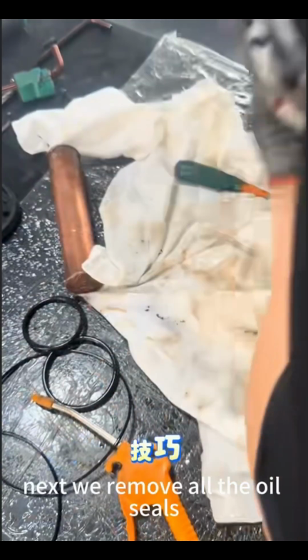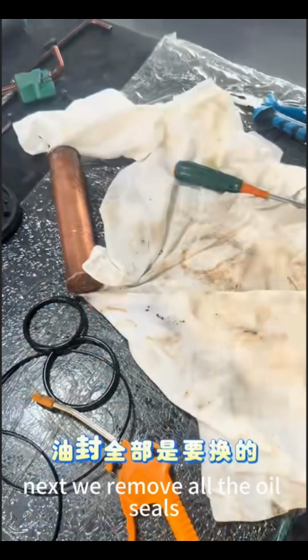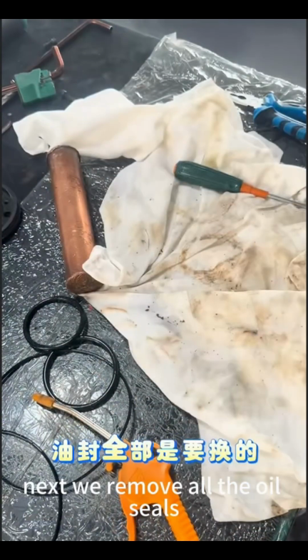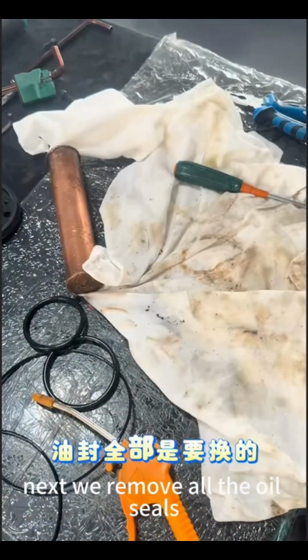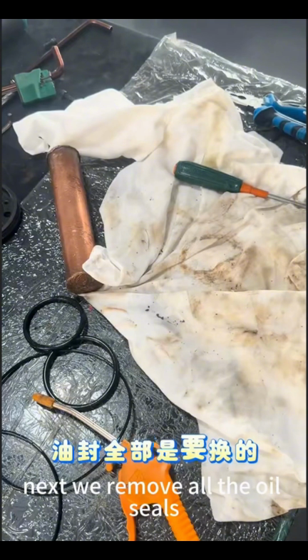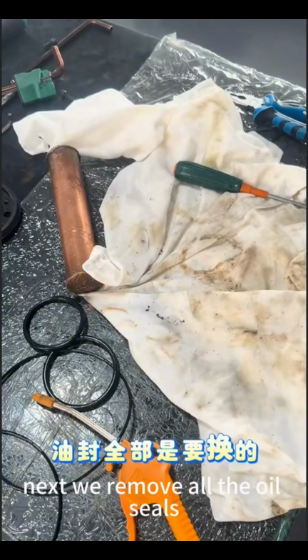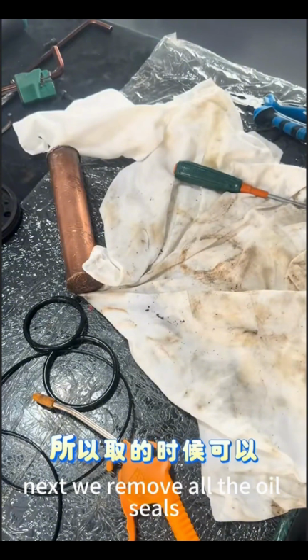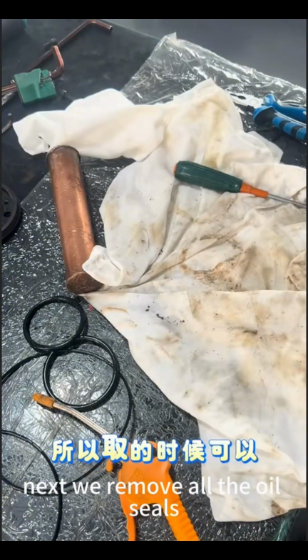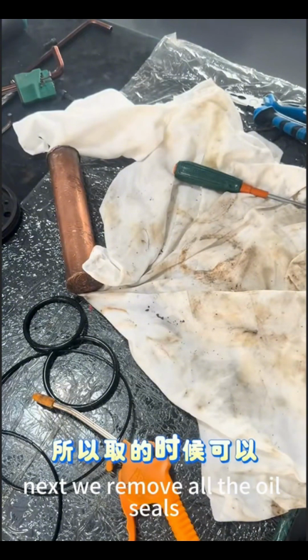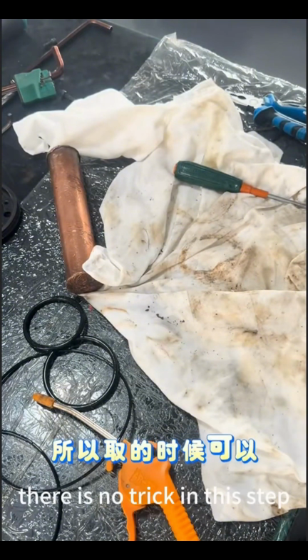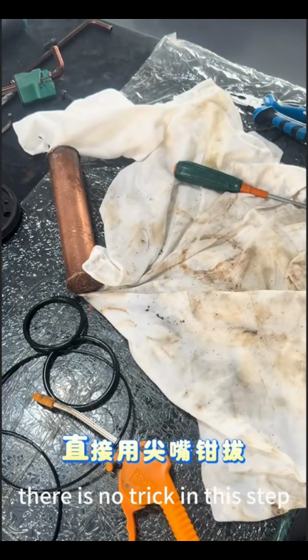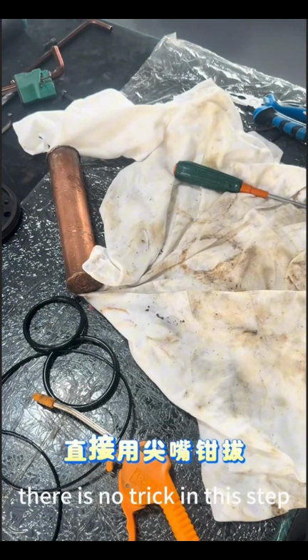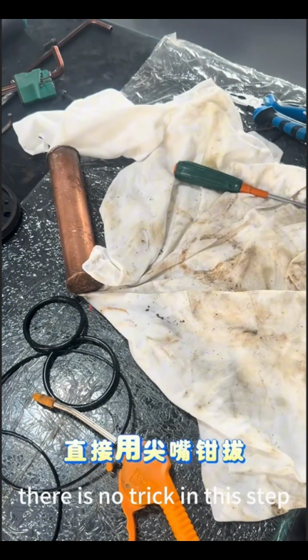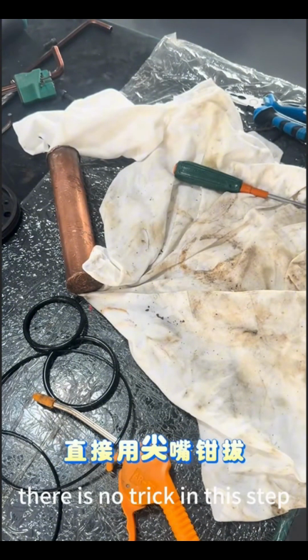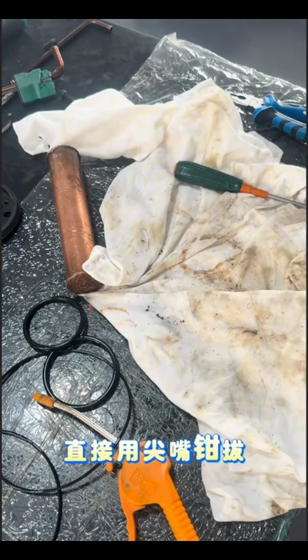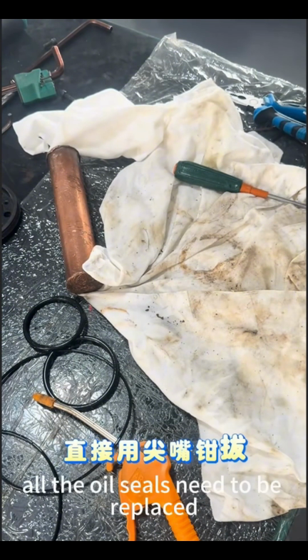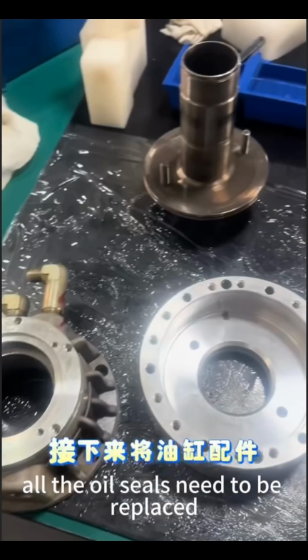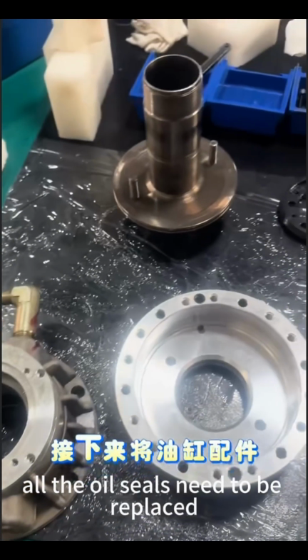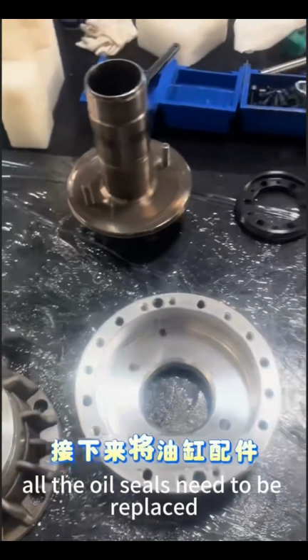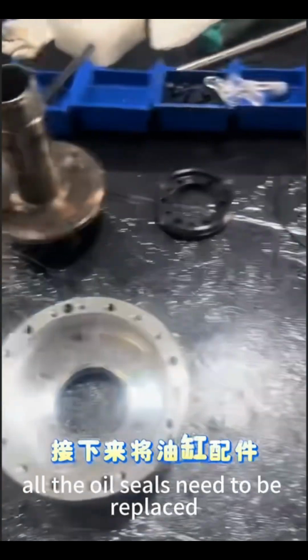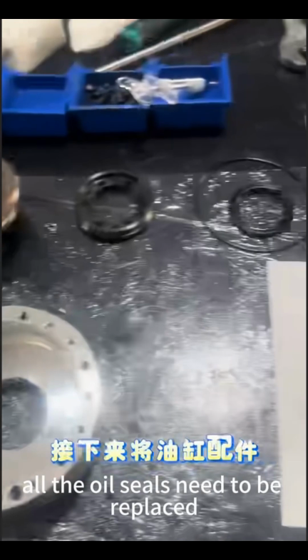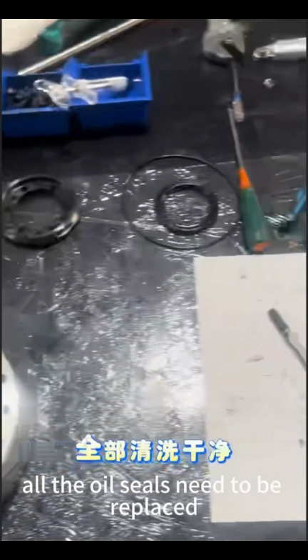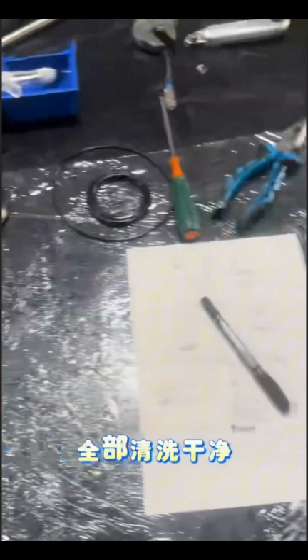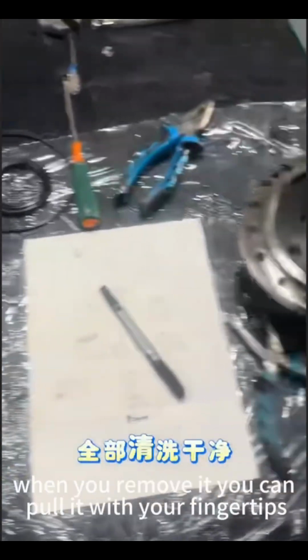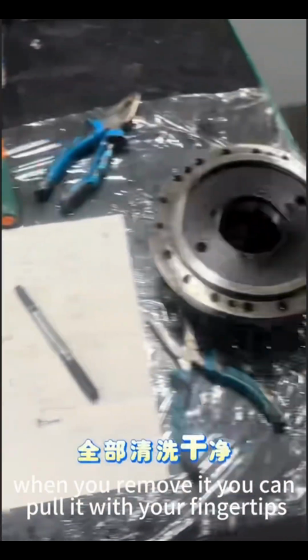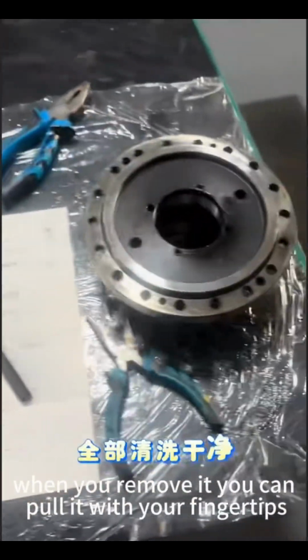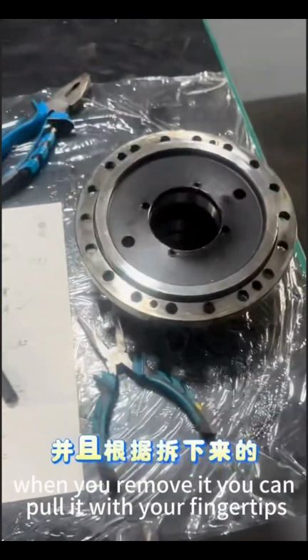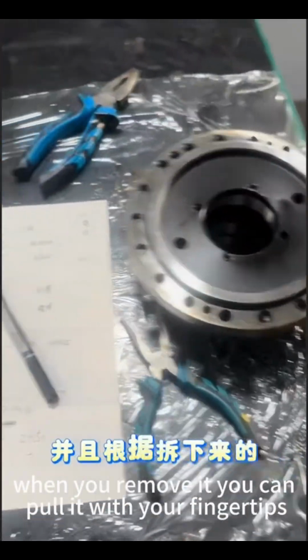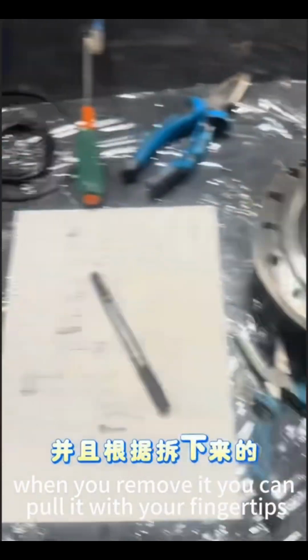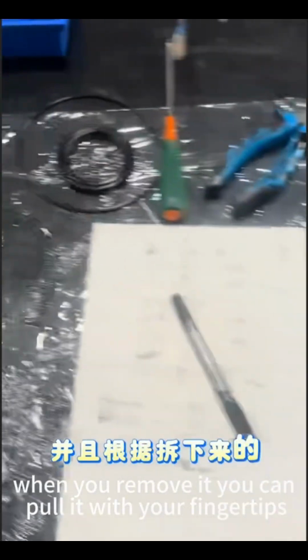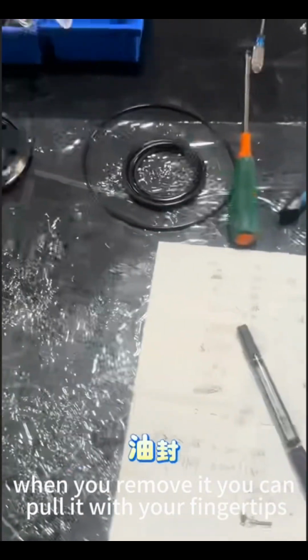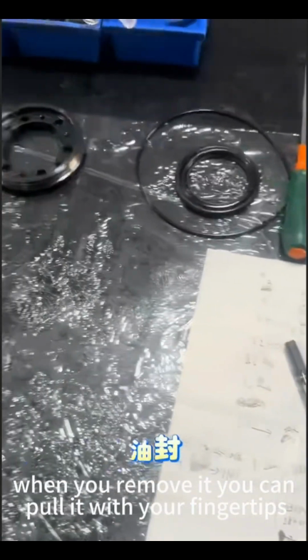Next, we remove all the oil seals. There is no trick in this step — all the oil seals need to be replaced. So when you remove them, you can pull with your fingertips.